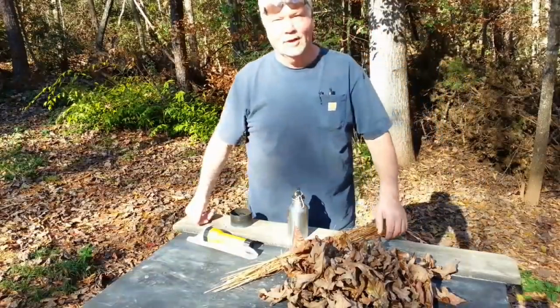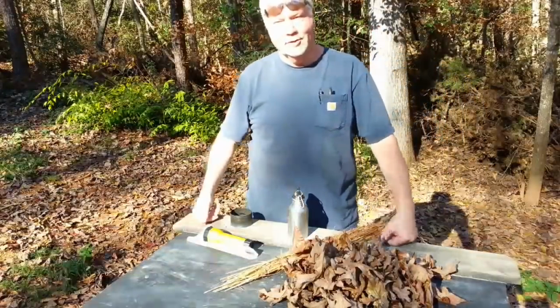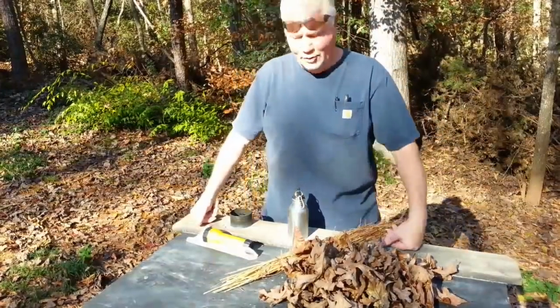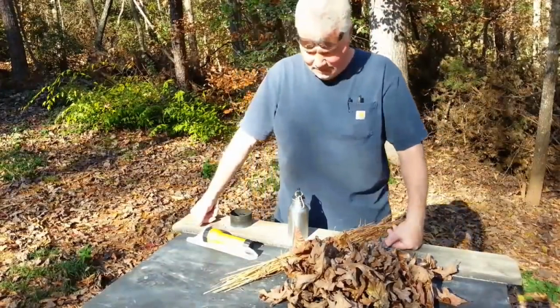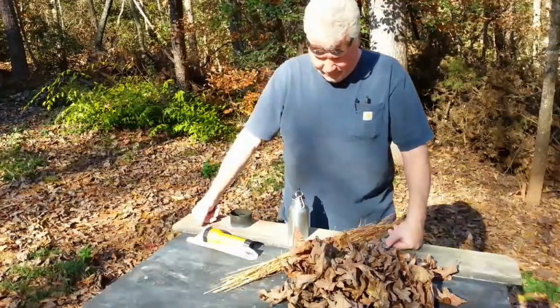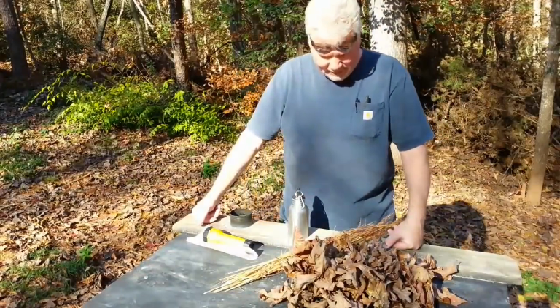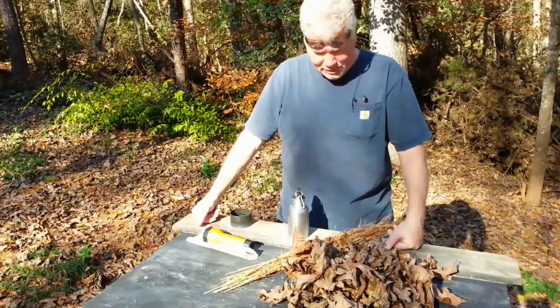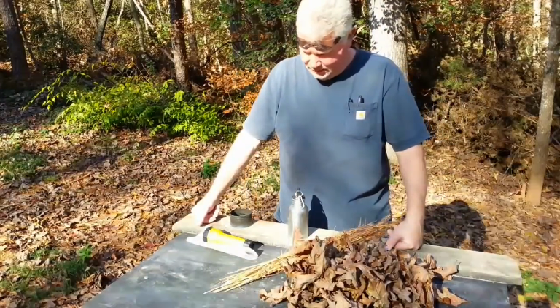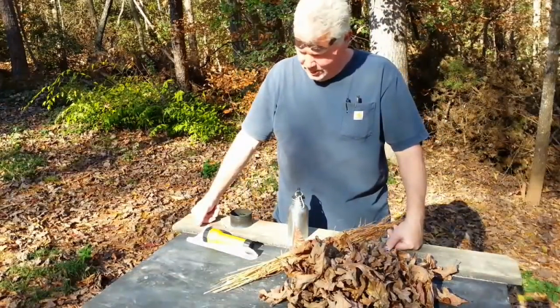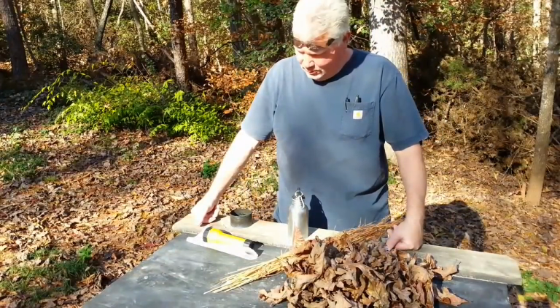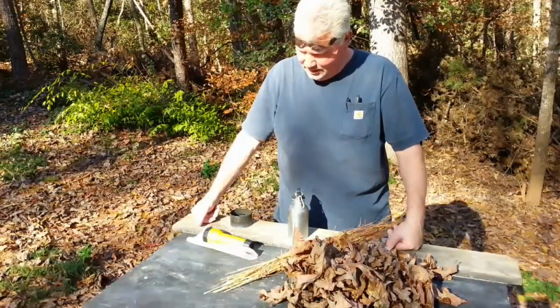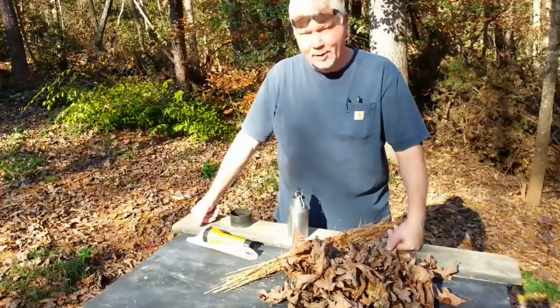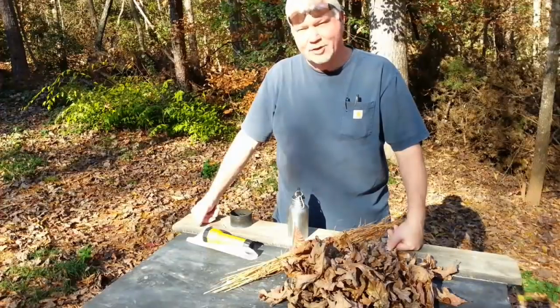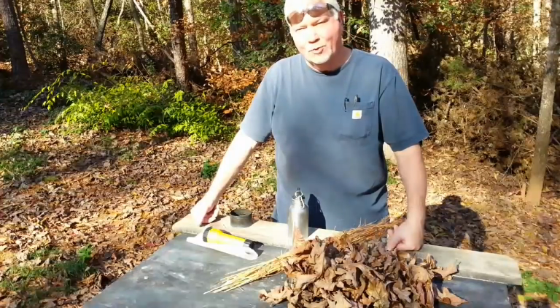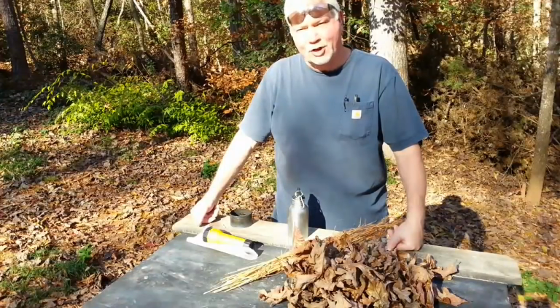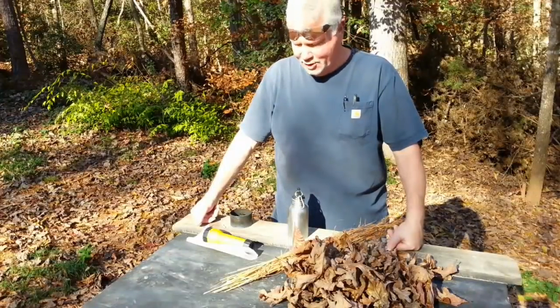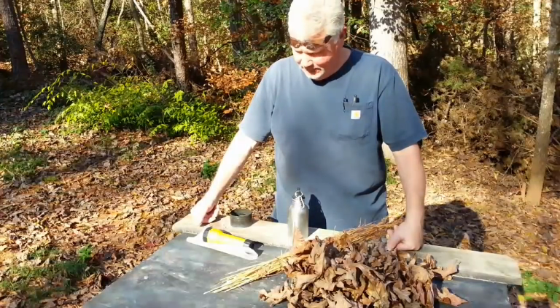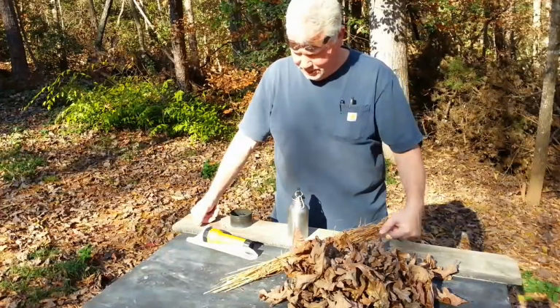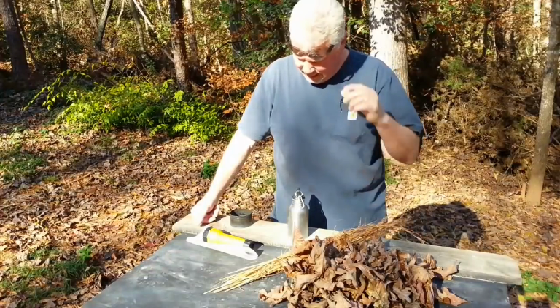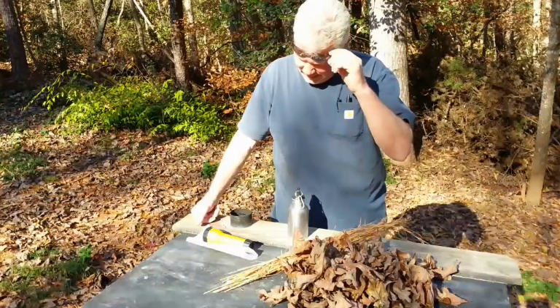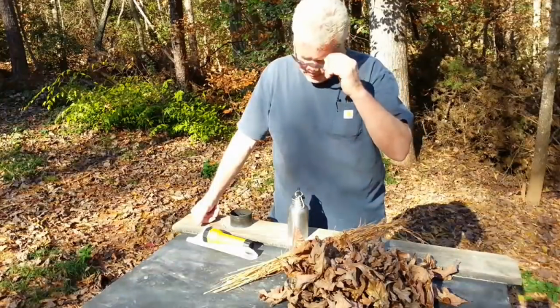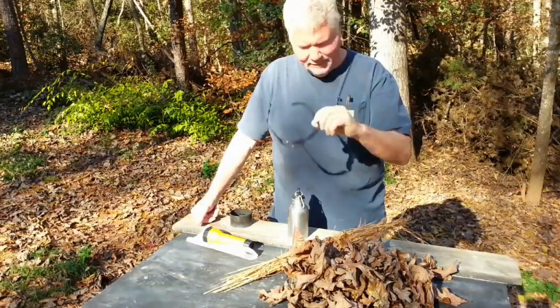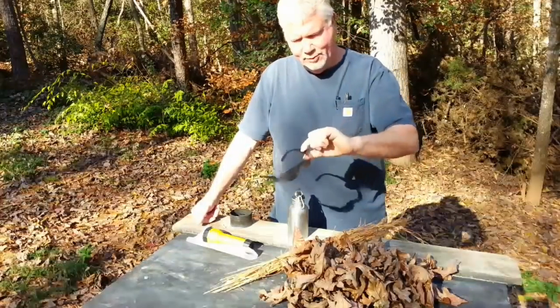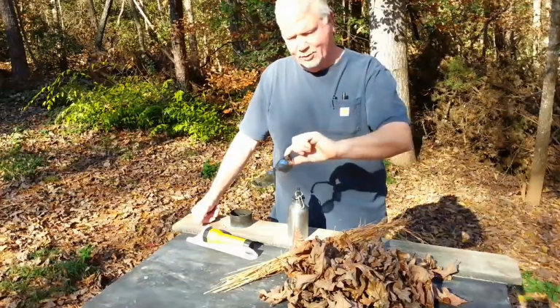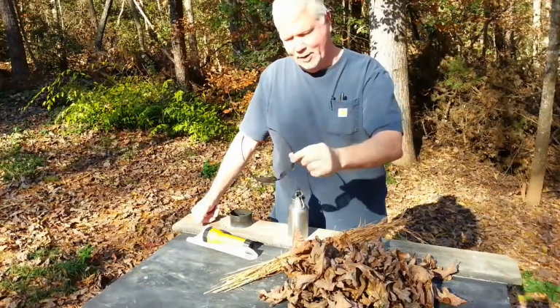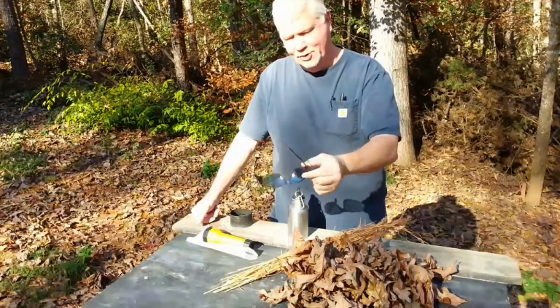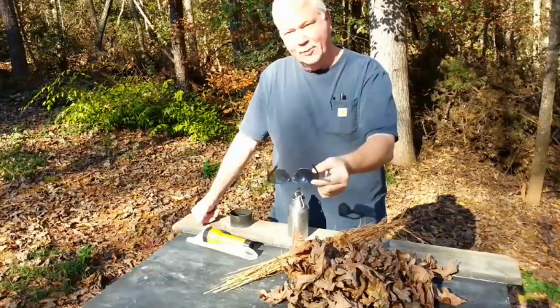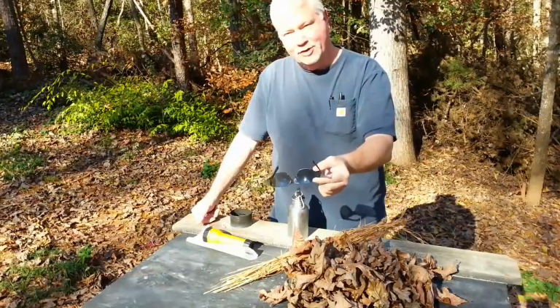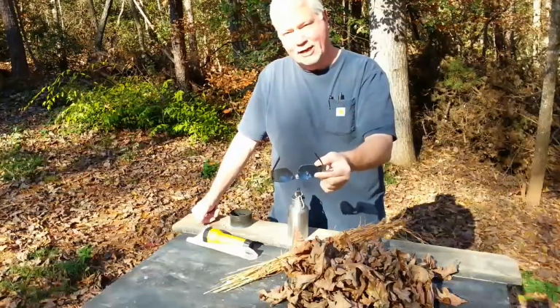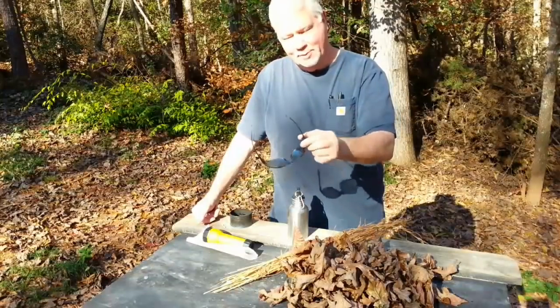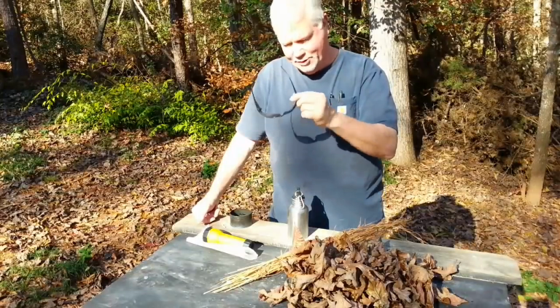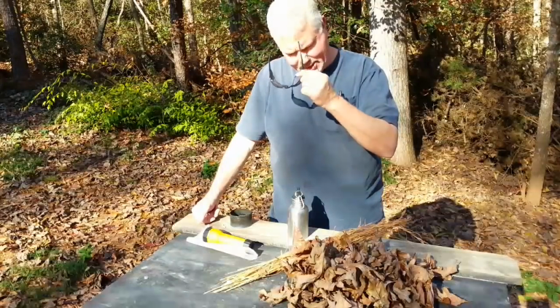Hello YouTube, I'm David with the David West Channel. Today I wanted to practice some more with solar experiments. And as usual, whenever you're doing solar experiments, you'll want to wear your shades to protect your eyes.